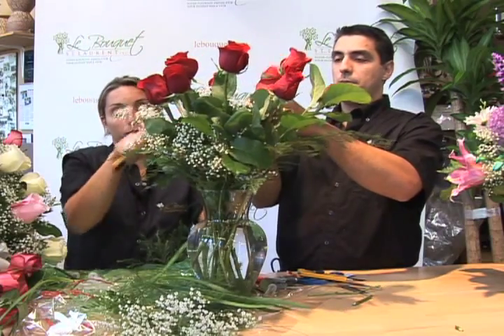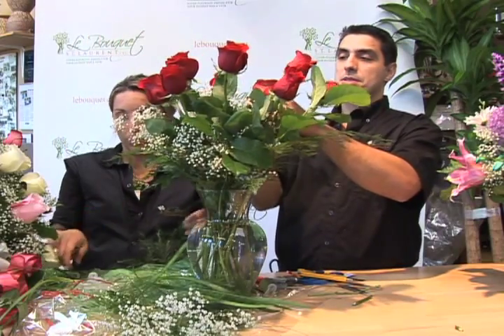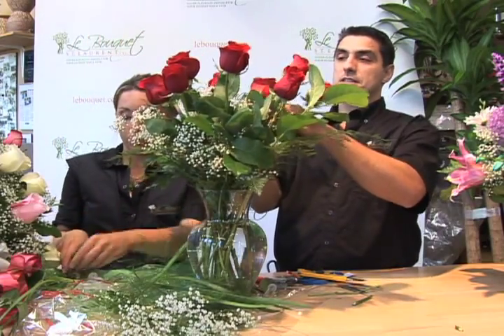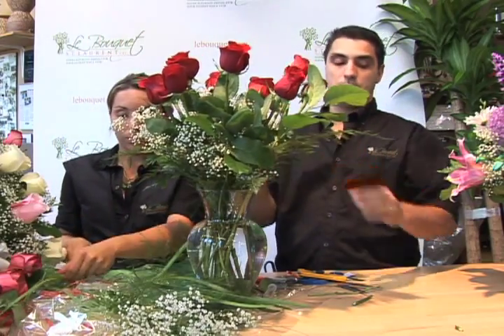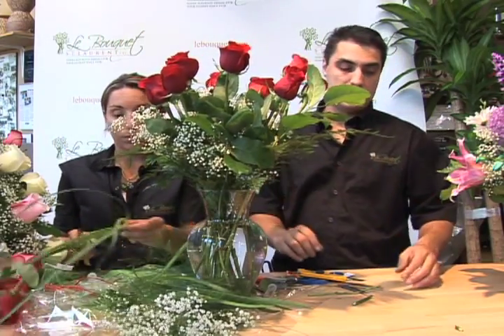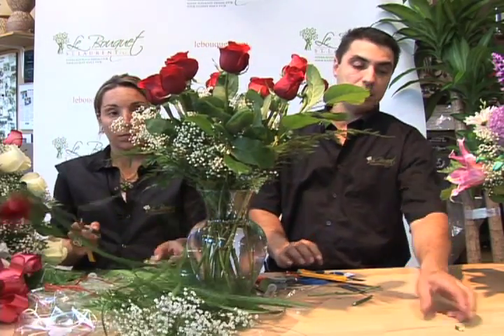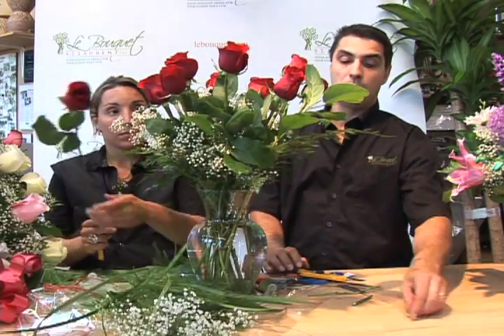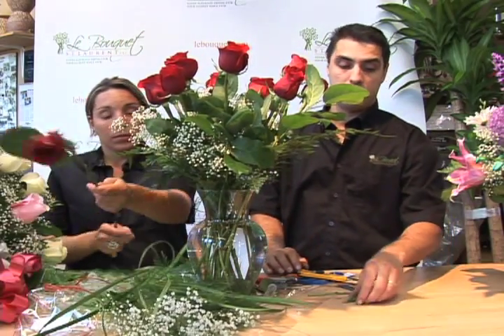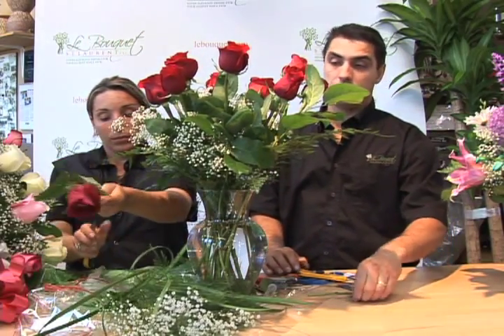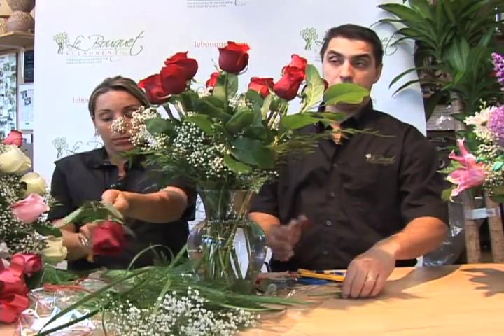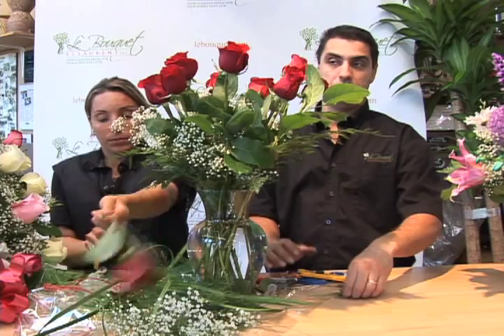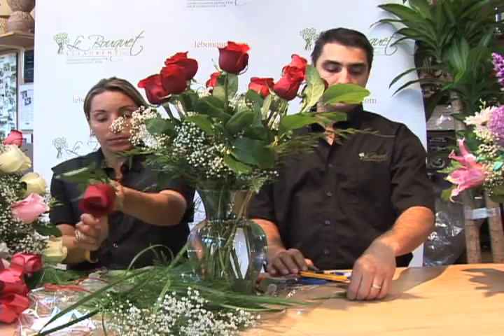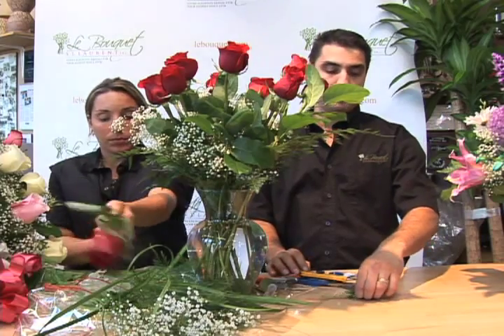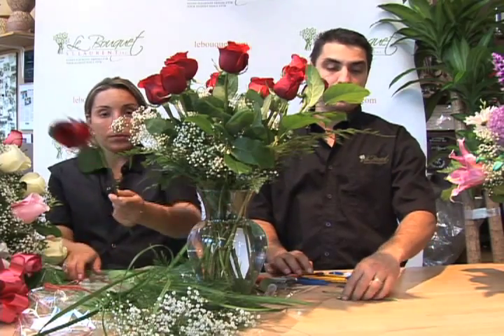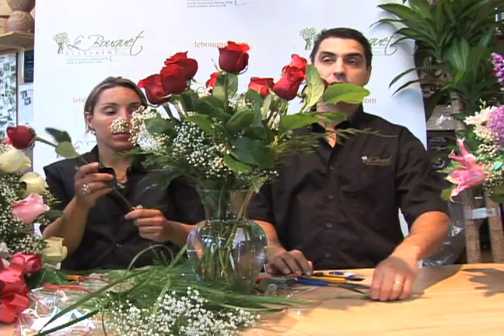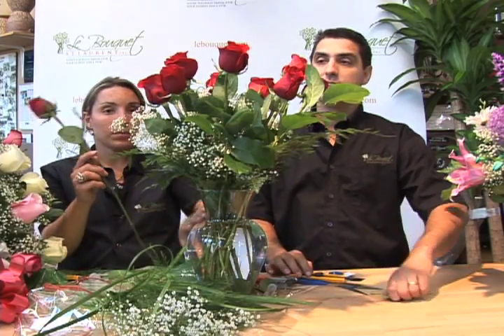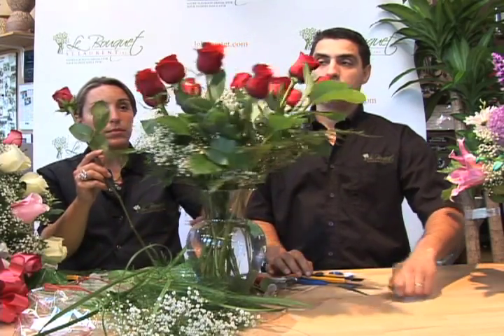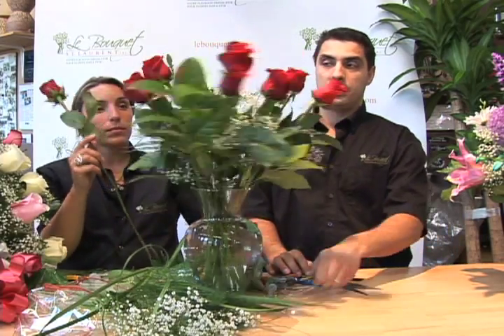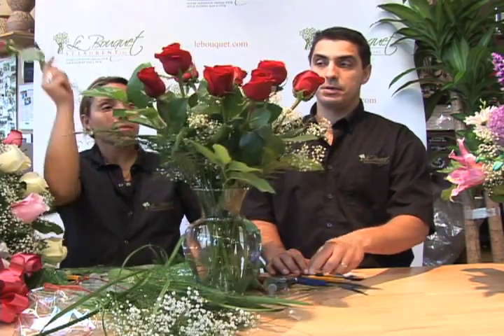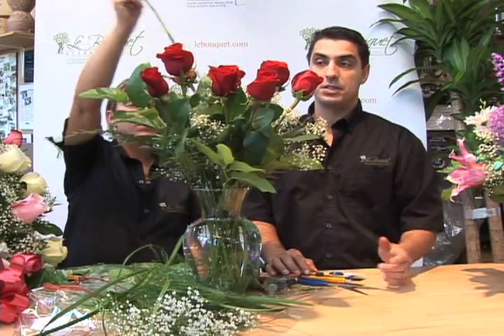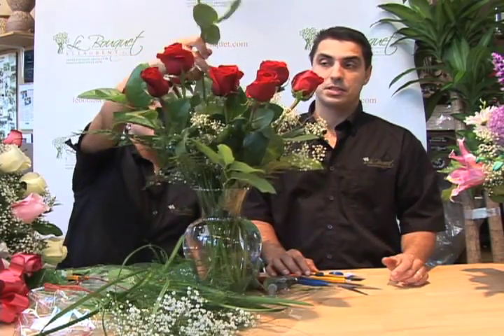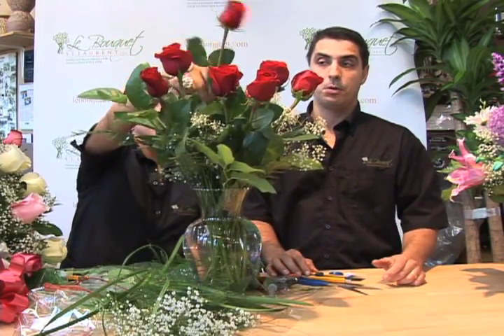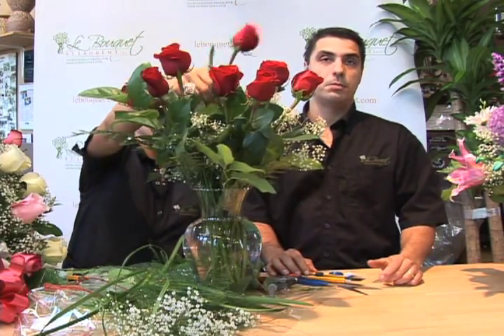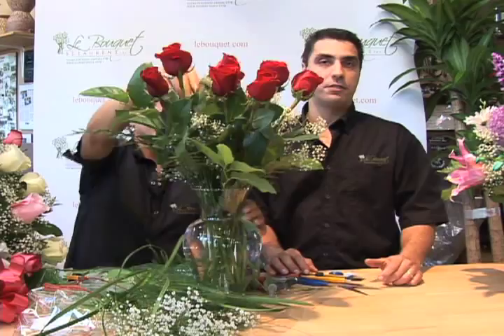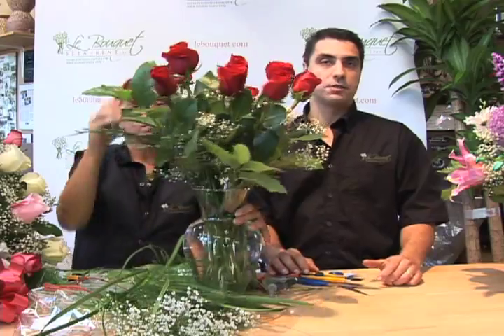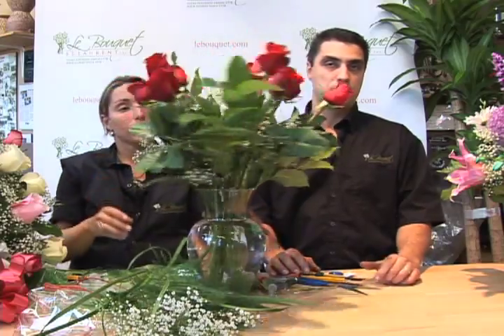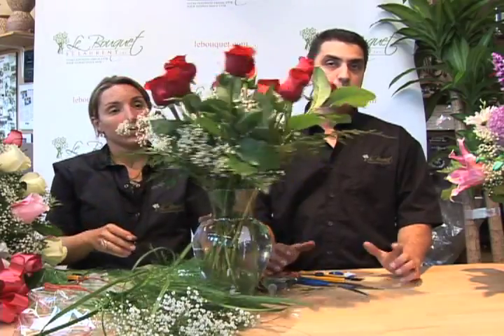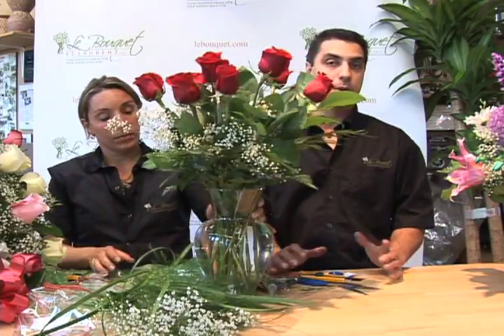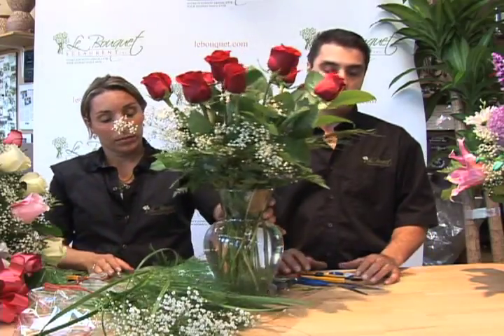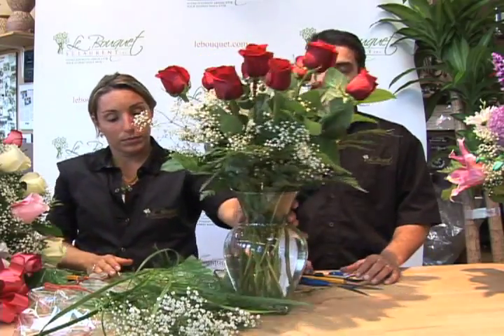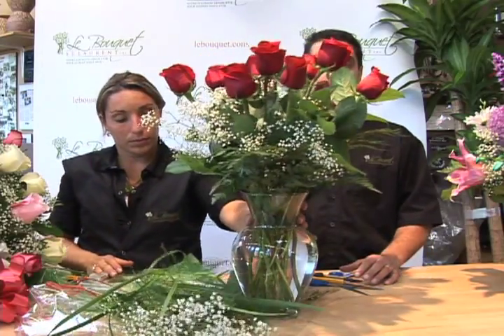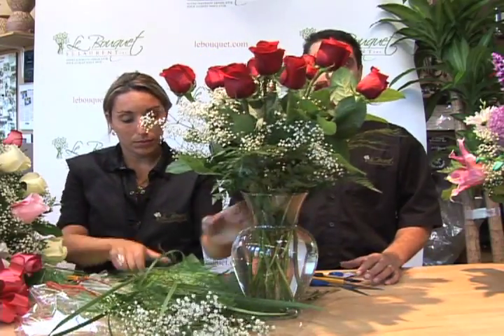When you receive this type of bouquet, it takes a little bit more work to arrange it into a vase. If you do not like to do this type of work, you're better off asking your florist to arrange the bouquet rather than giving a presentation bouquet.